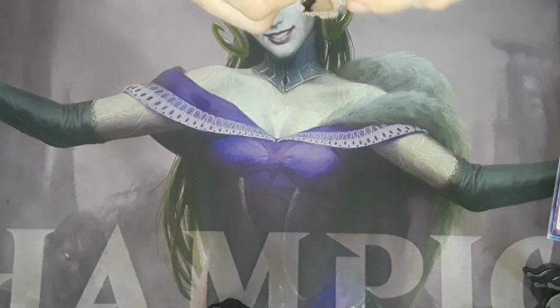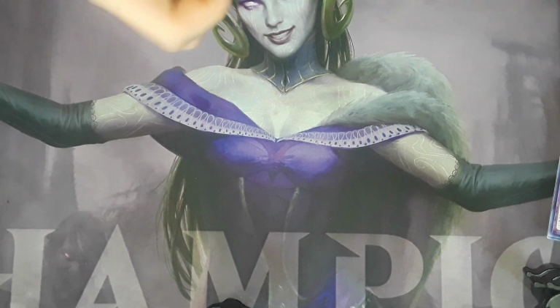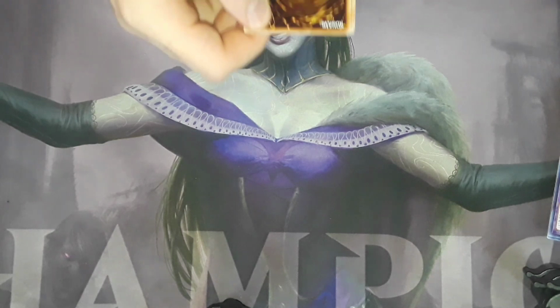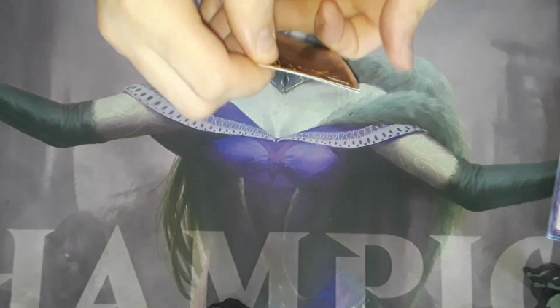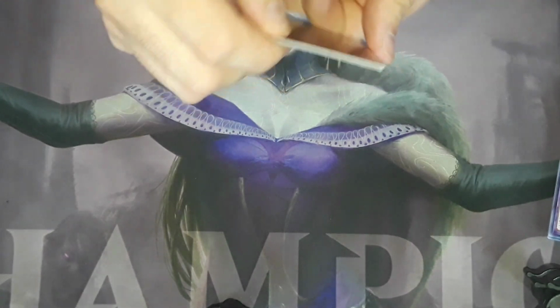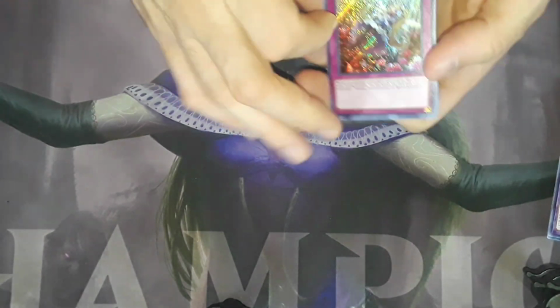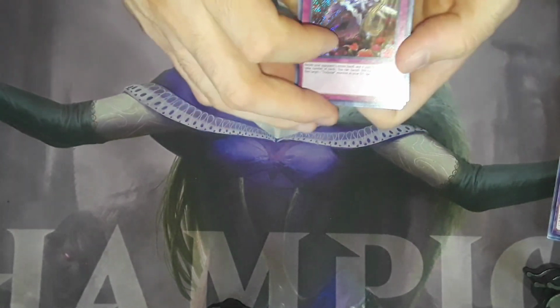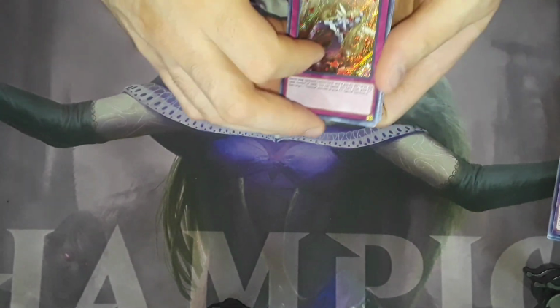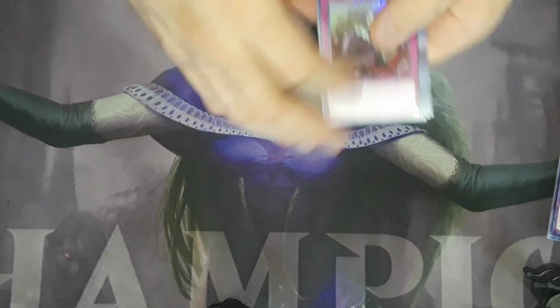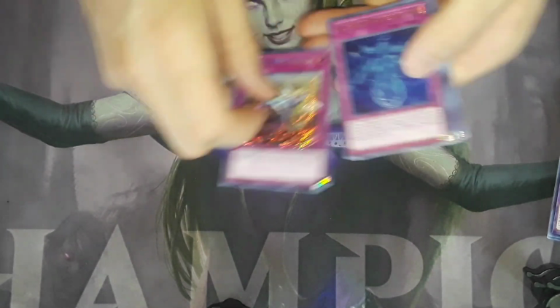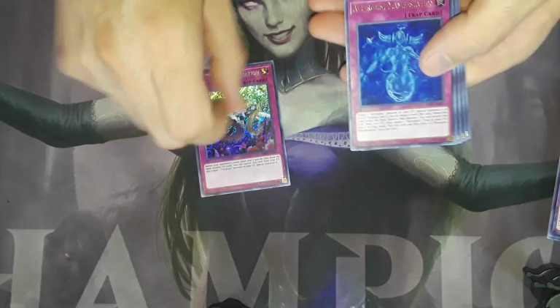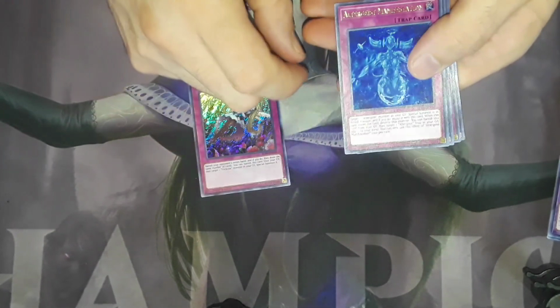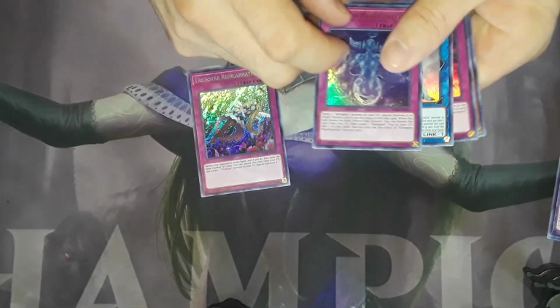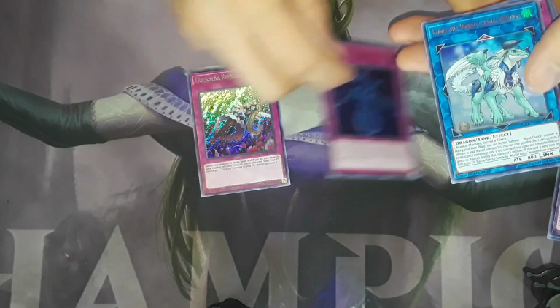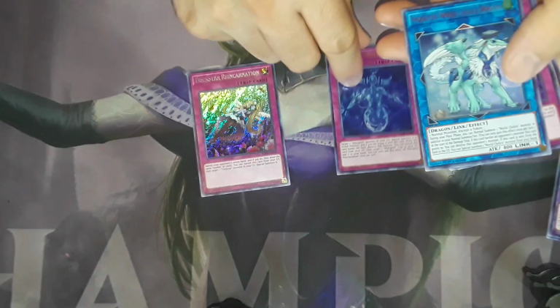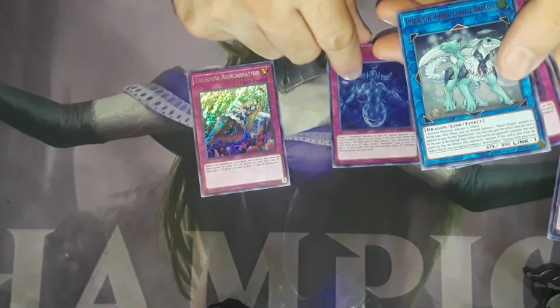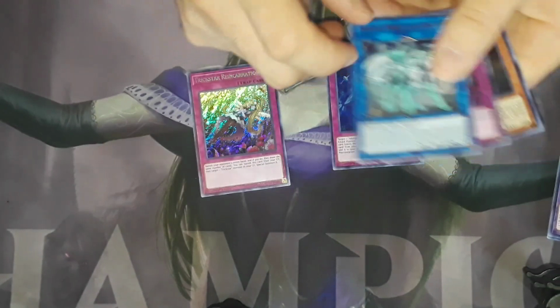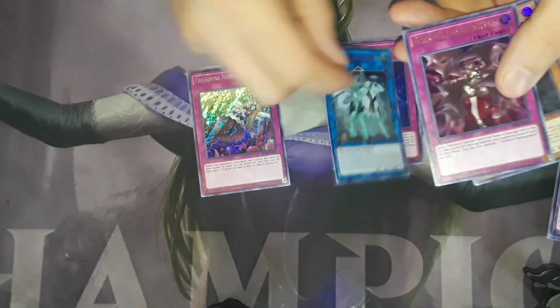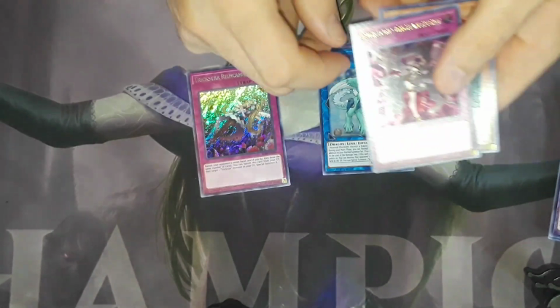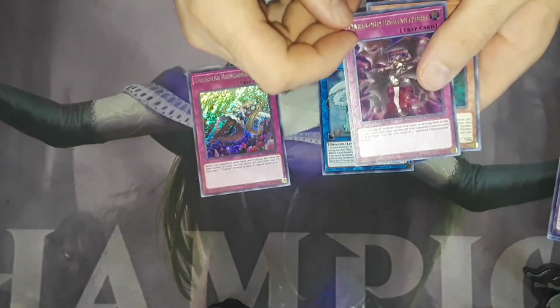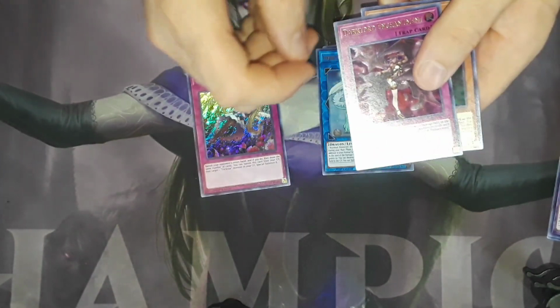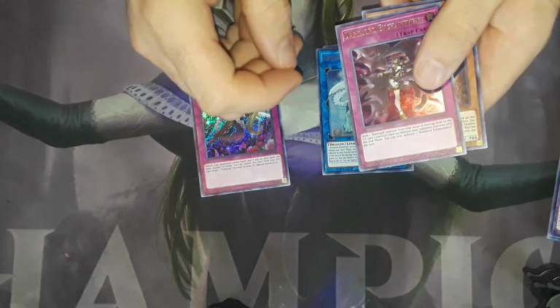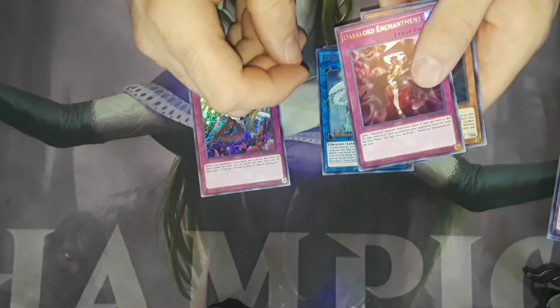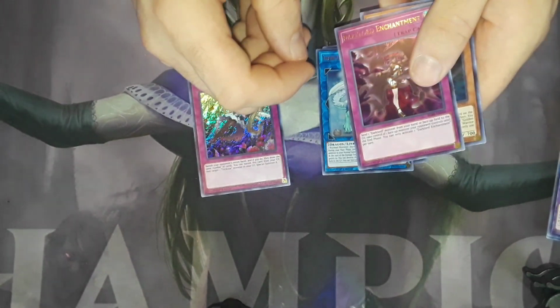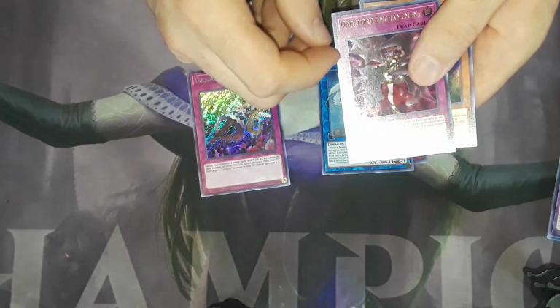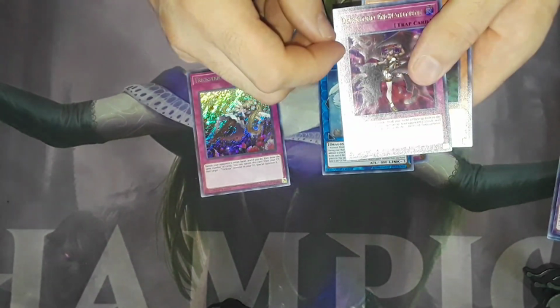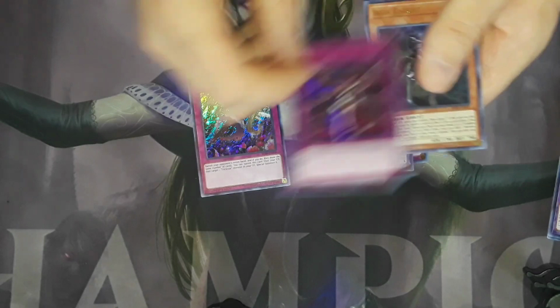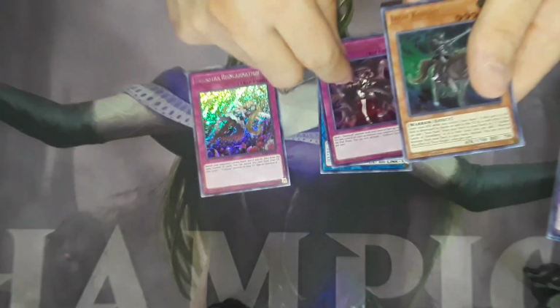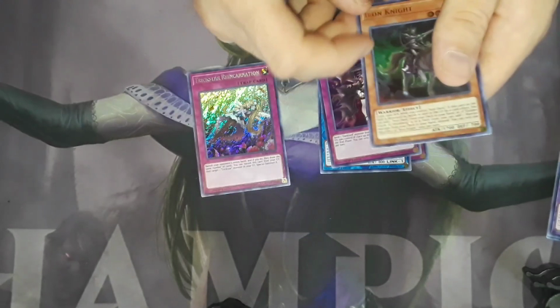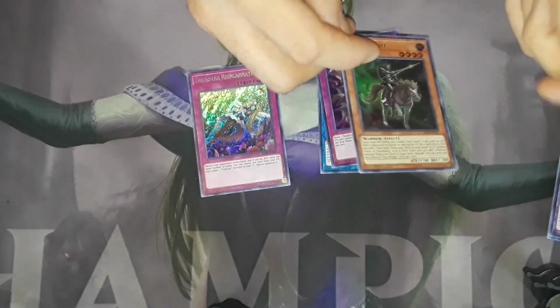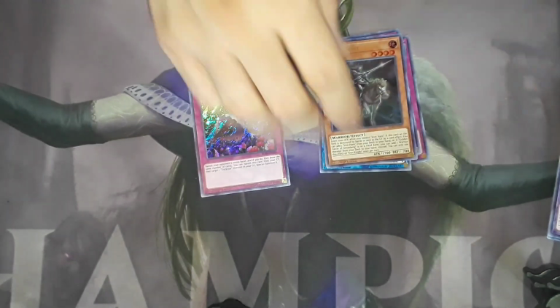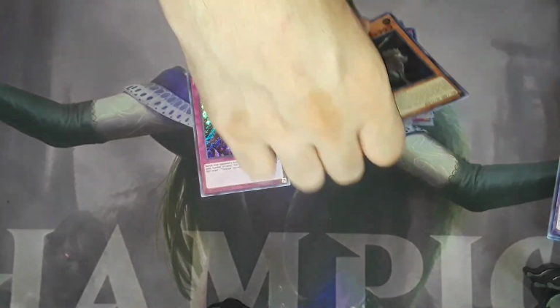Last pack guys, last pack! We got another Reincarnation, another Ultra Geese Magnification, an Emduke, a Dark Lord Enchantment, and an Iron Knight.